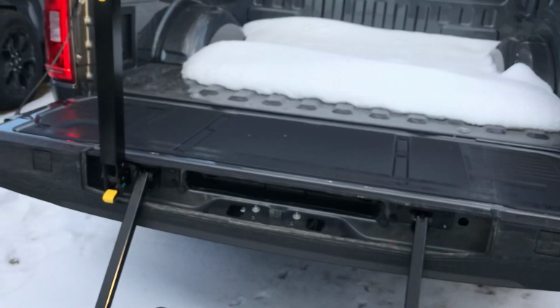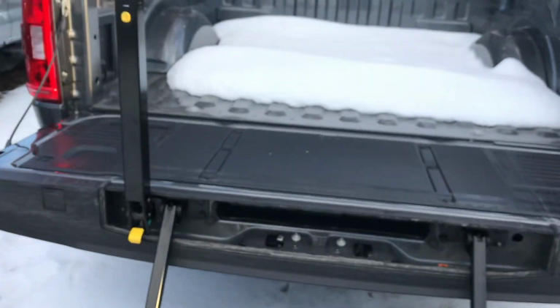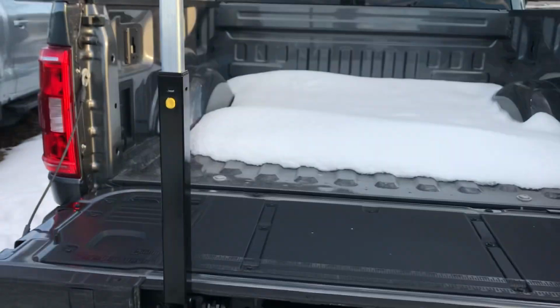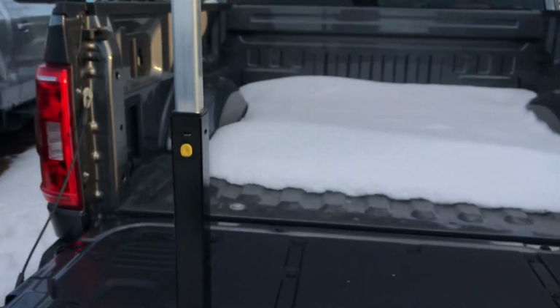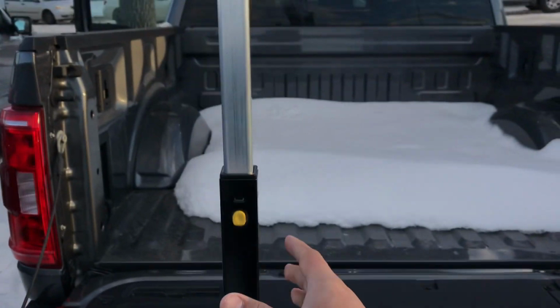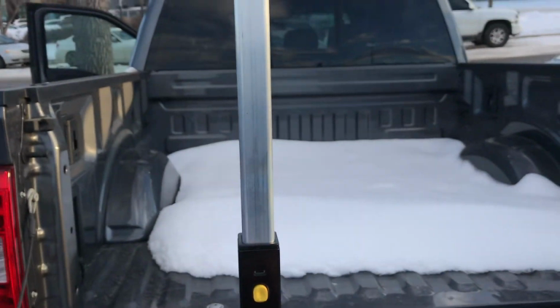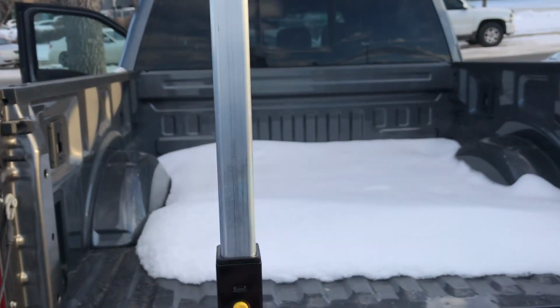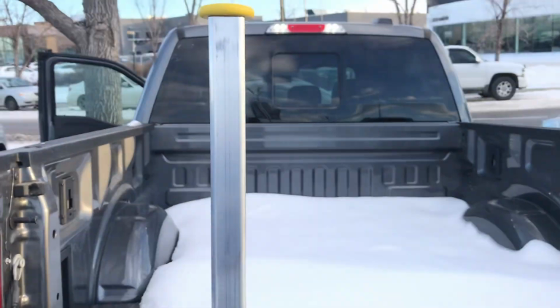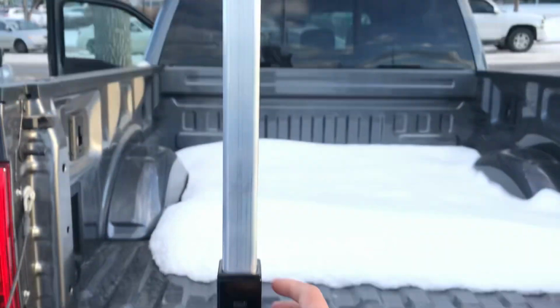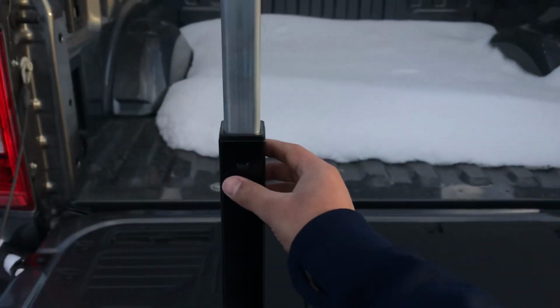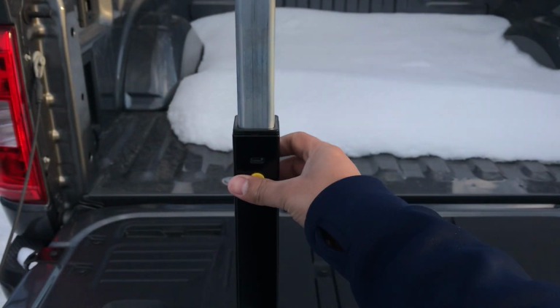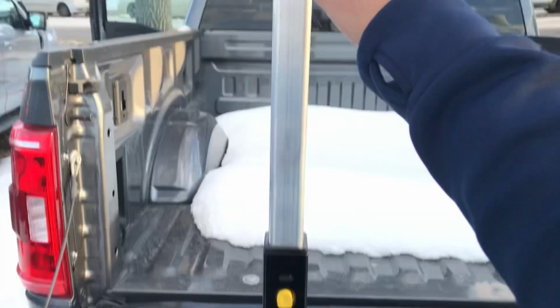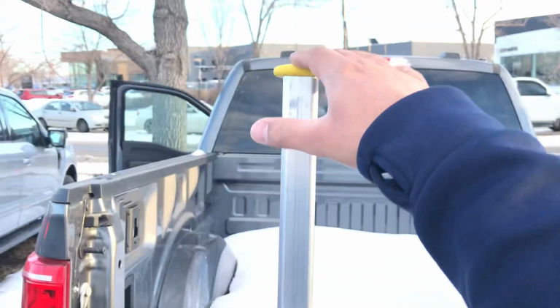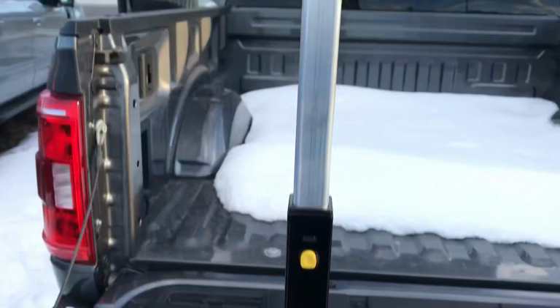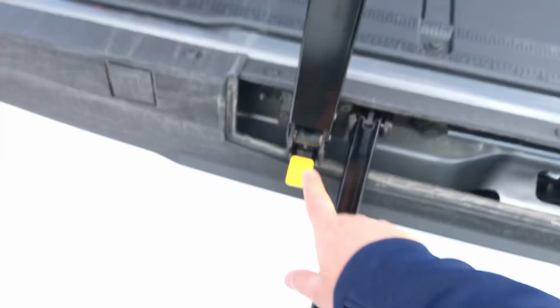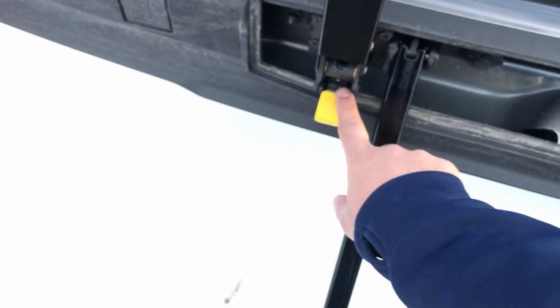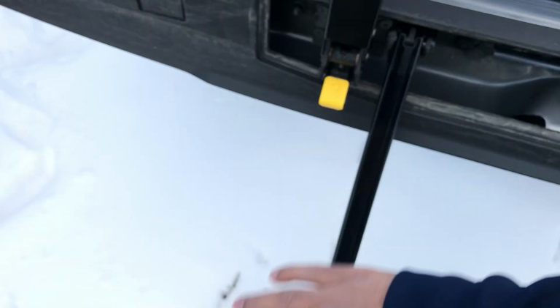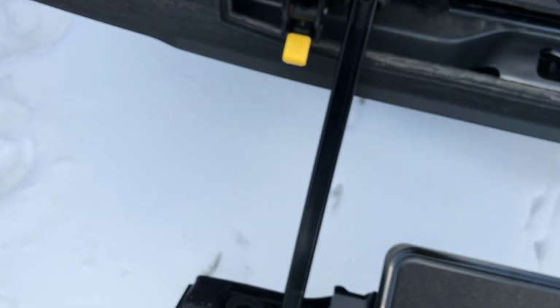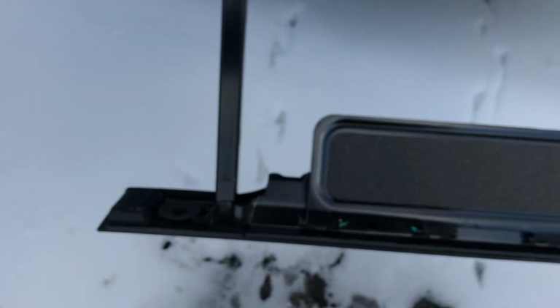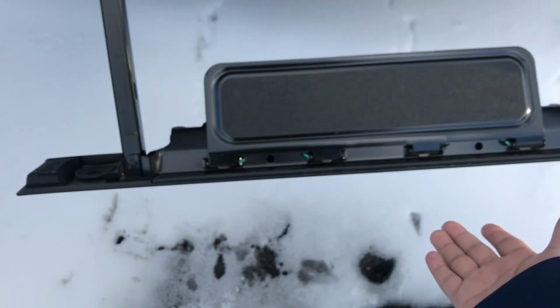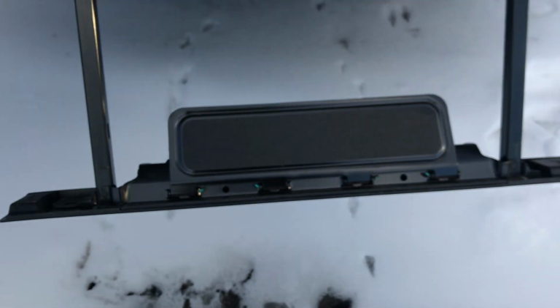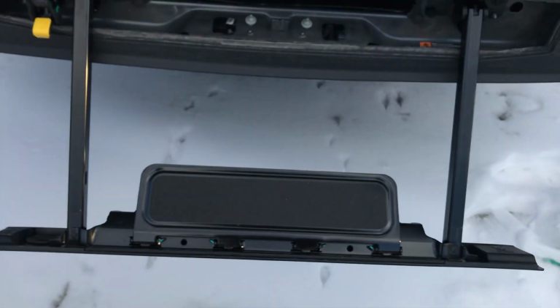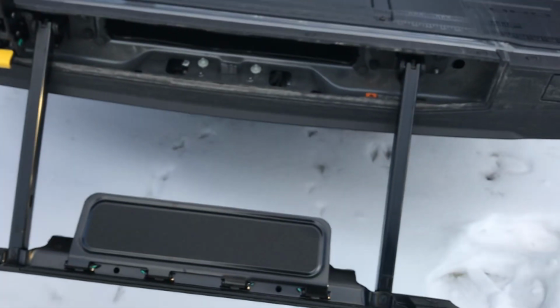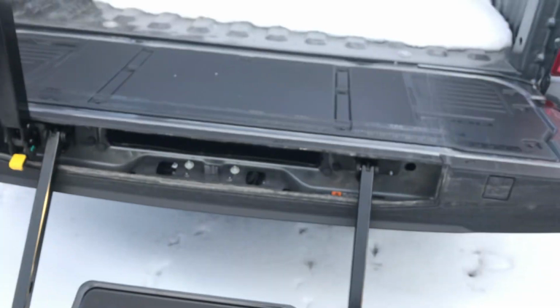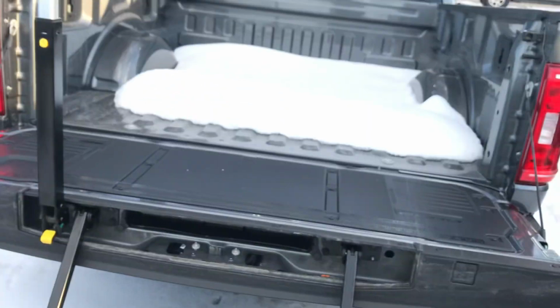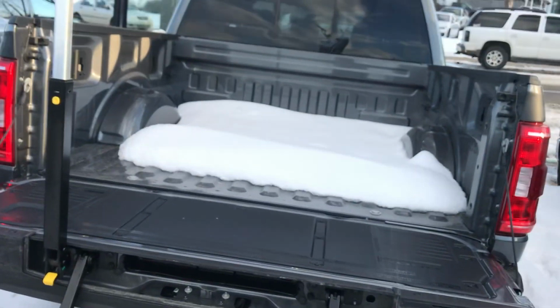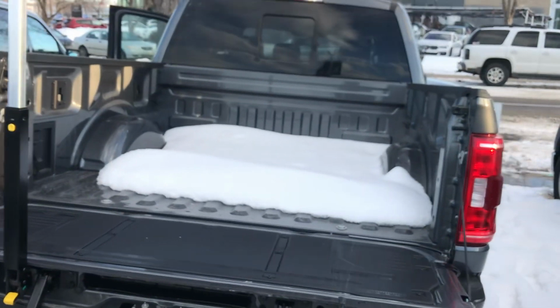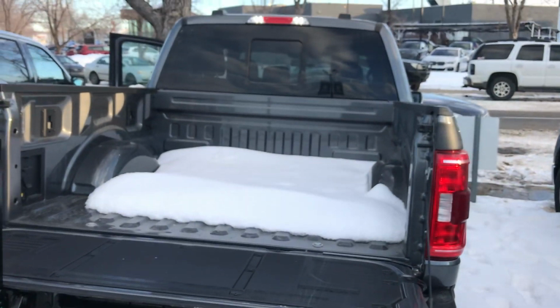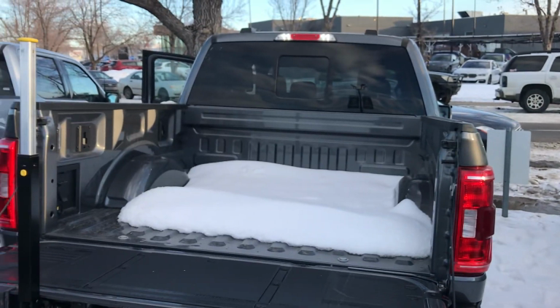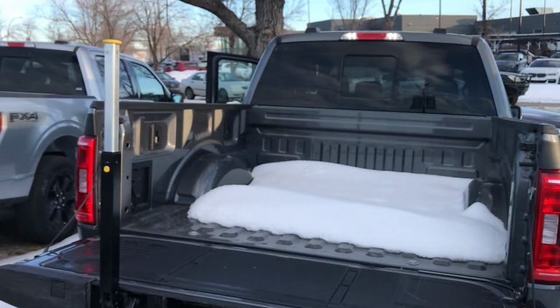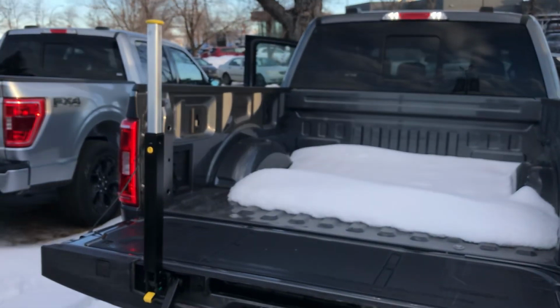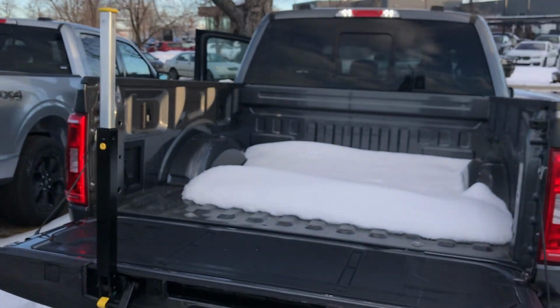And this is all a one-hand operation — you just push this, it goes down, push this, it goes inside, and then this is the last step. Have a wonderful day and talk to you soon — thank you.